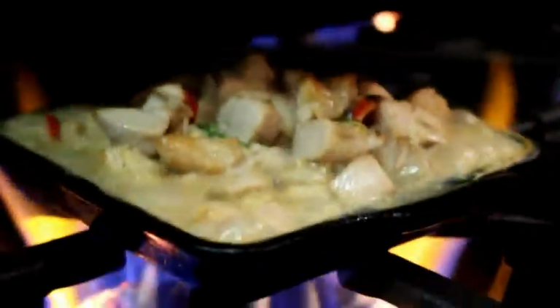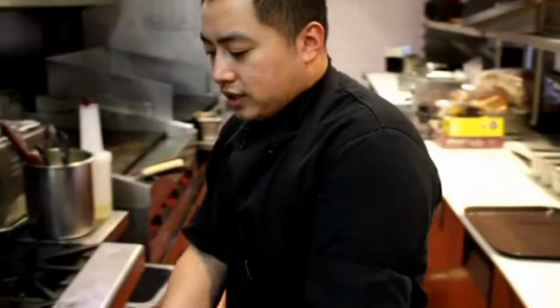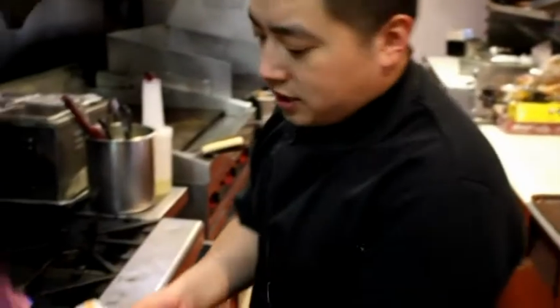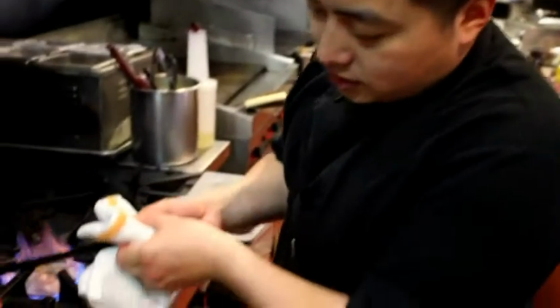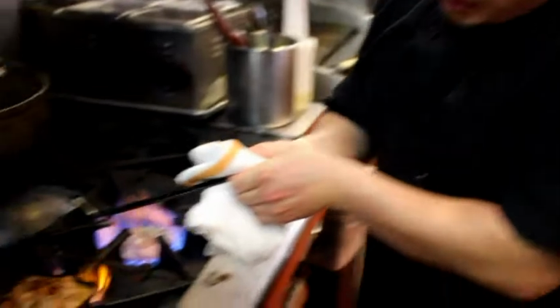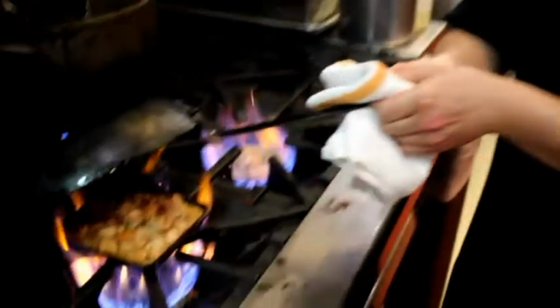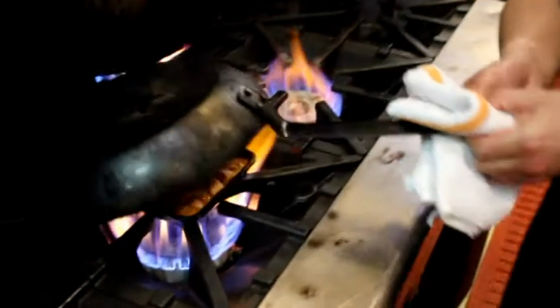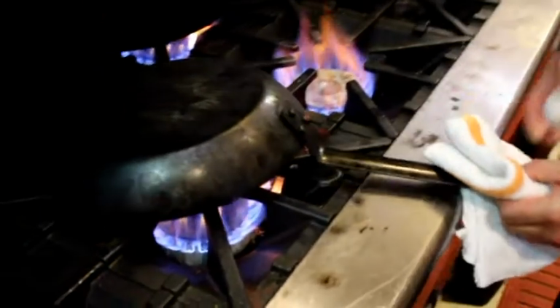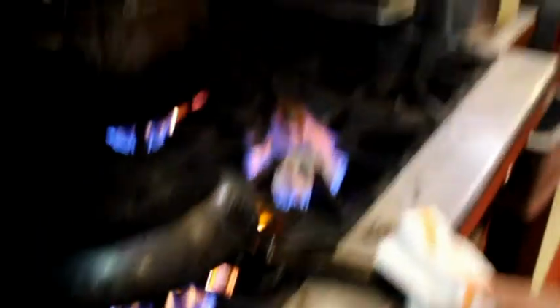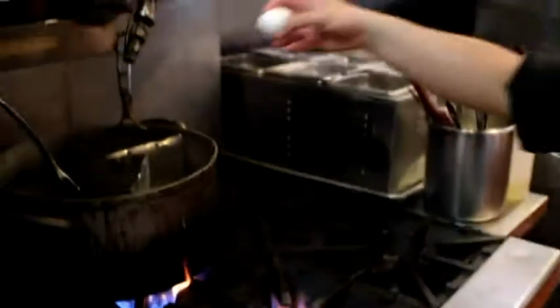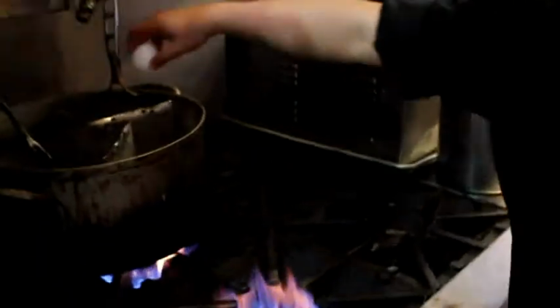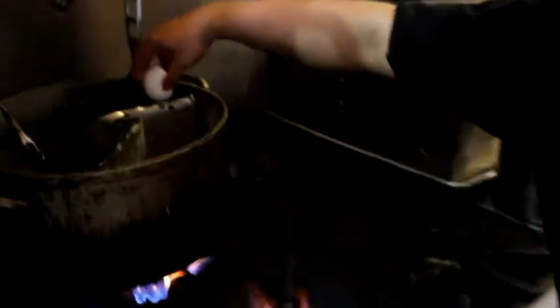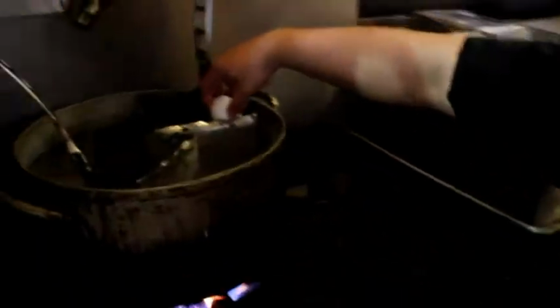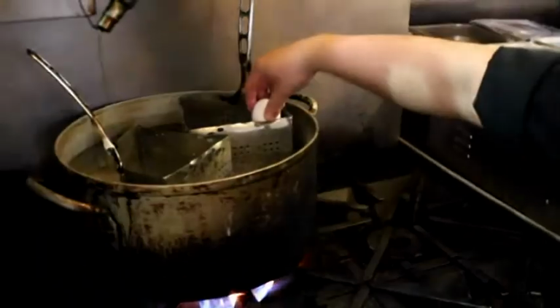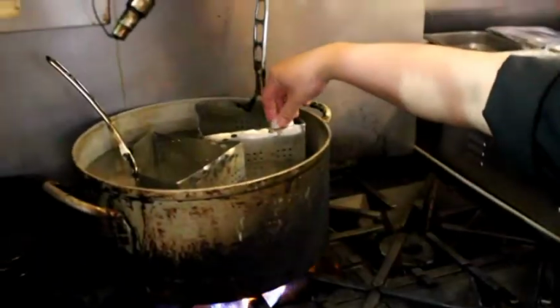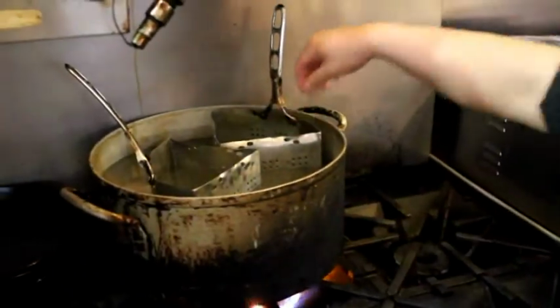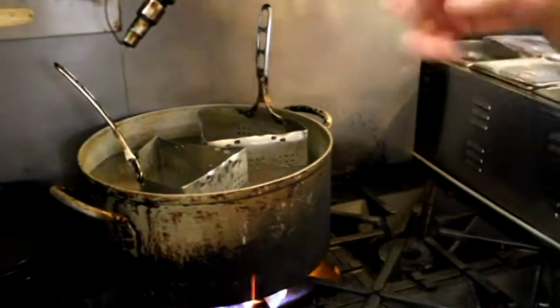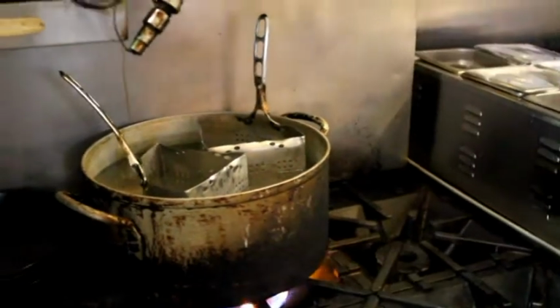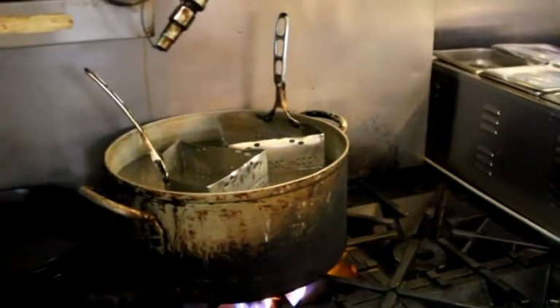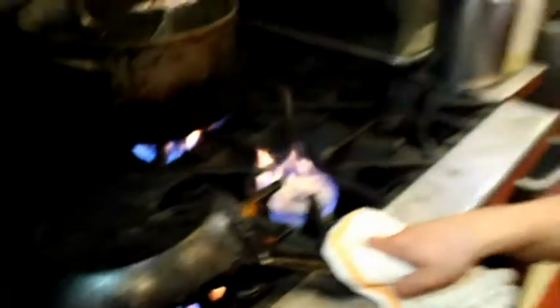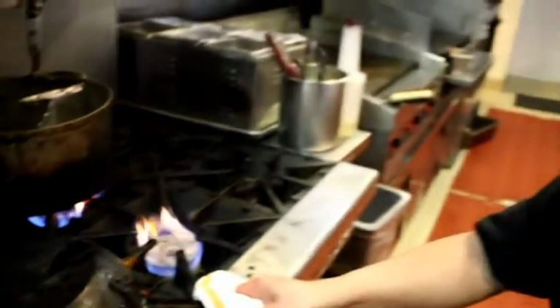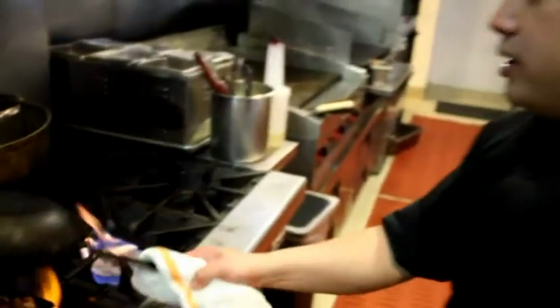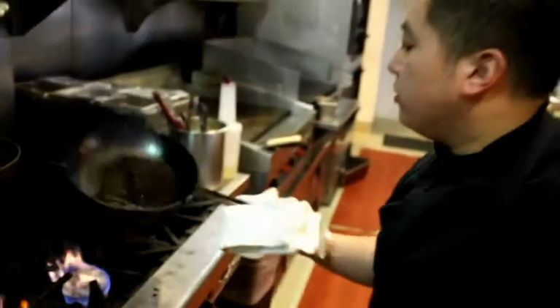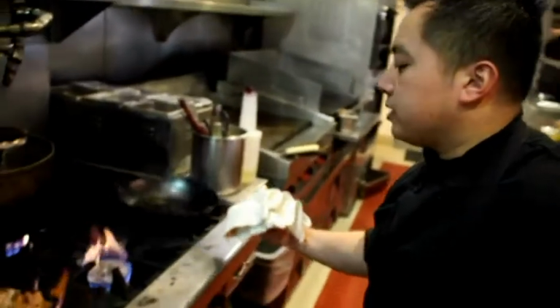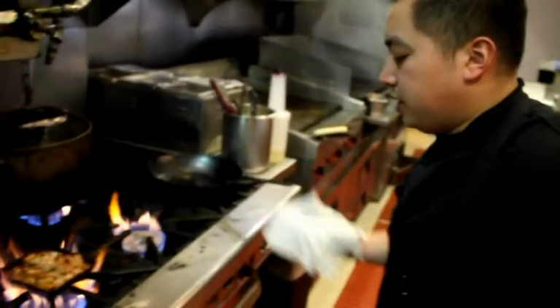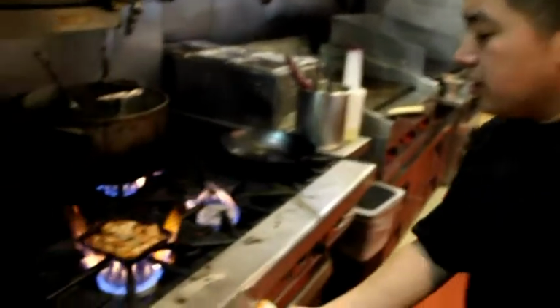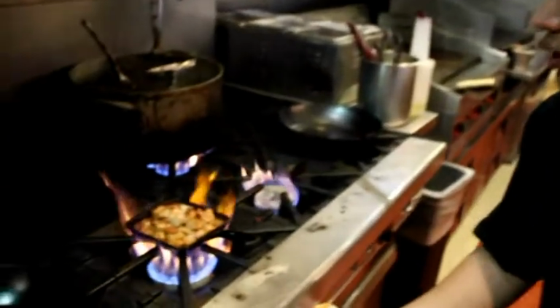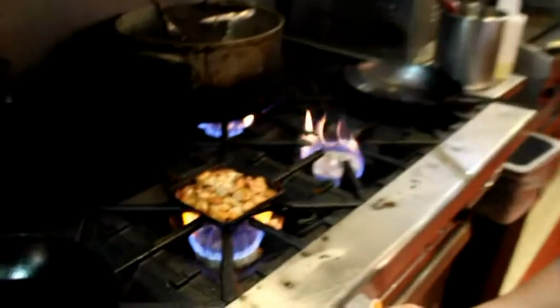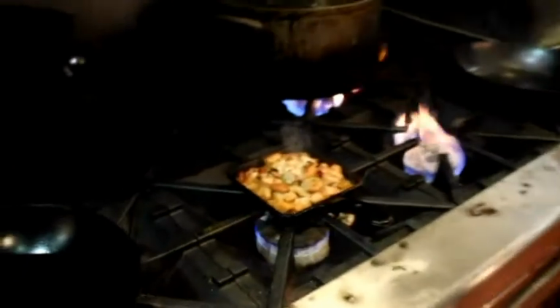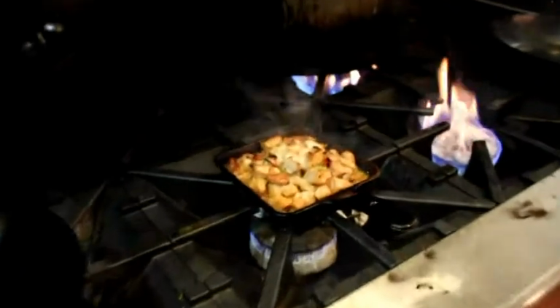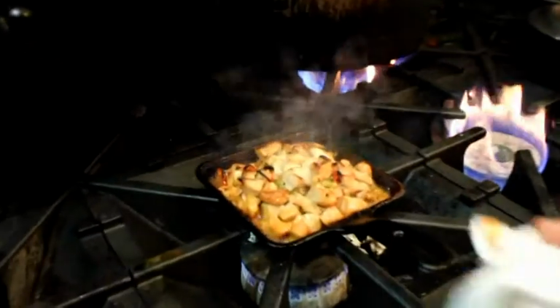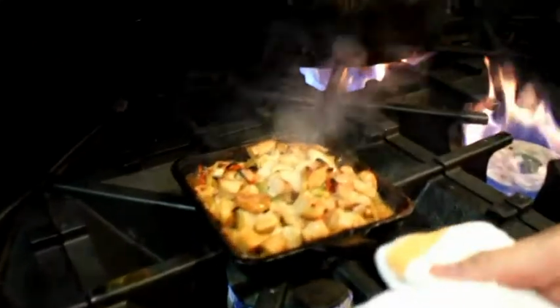So as the sisig gets going, we put our 63-degree egg in some simmering water just to bring it up to temp. The sisig is about ready to go — it's done when you see the sauce go away.